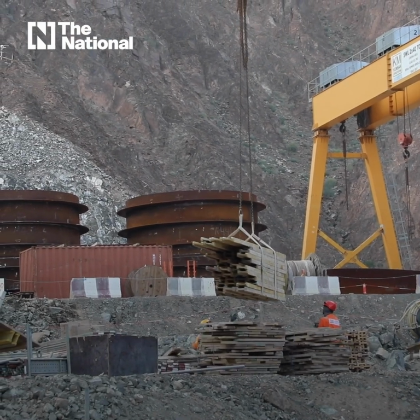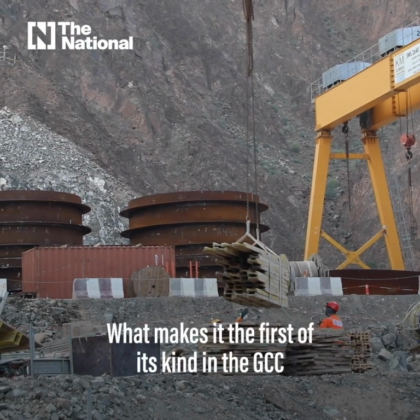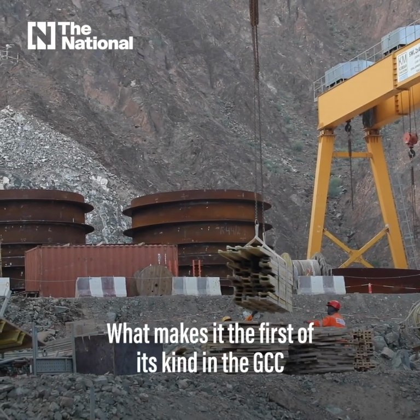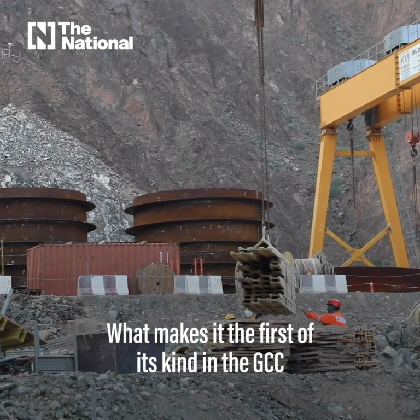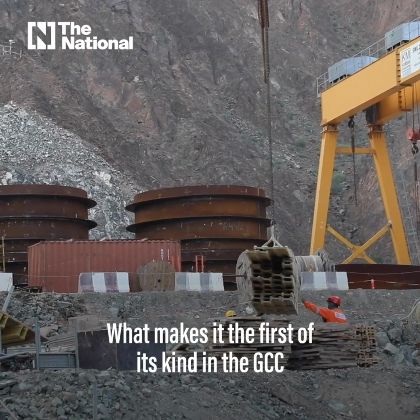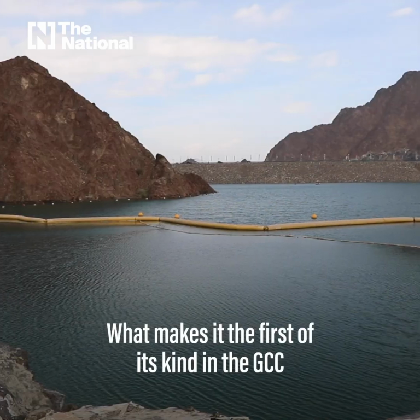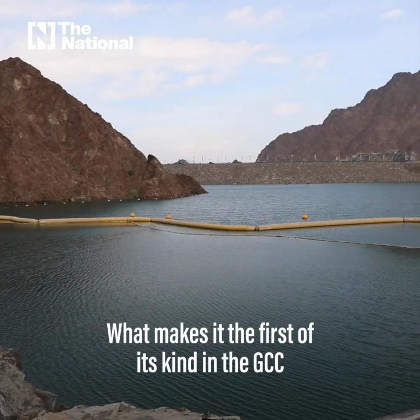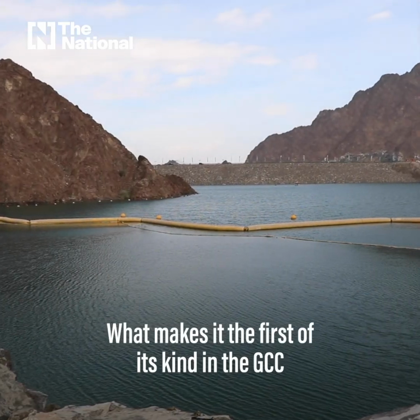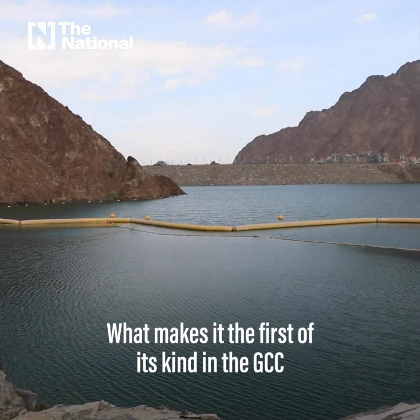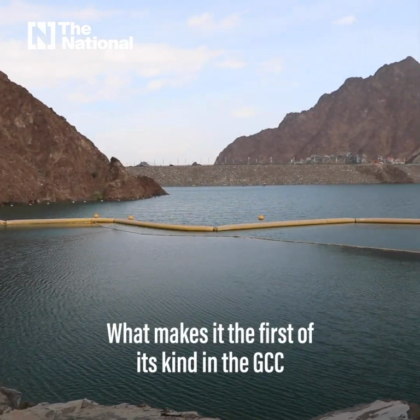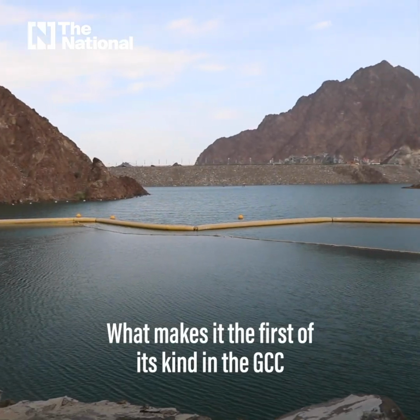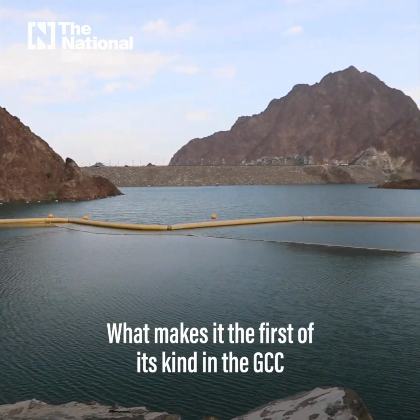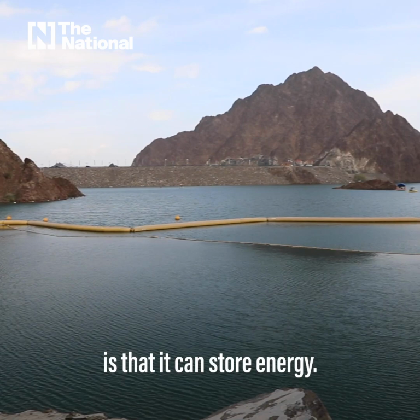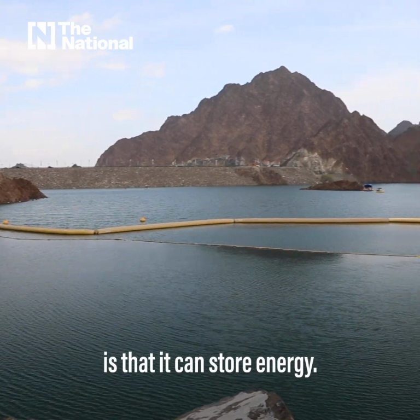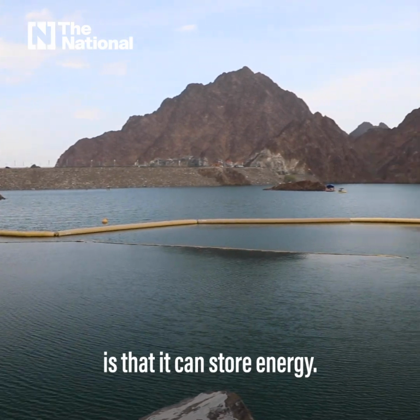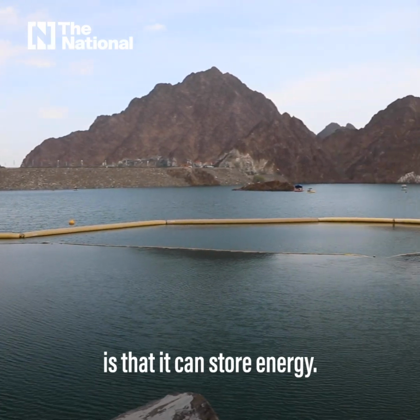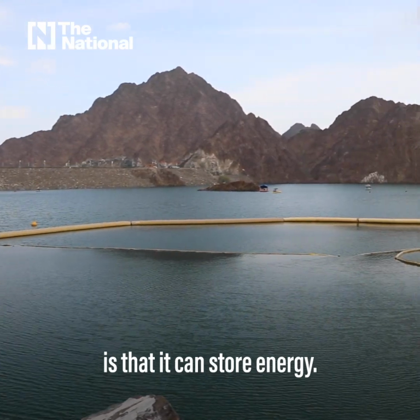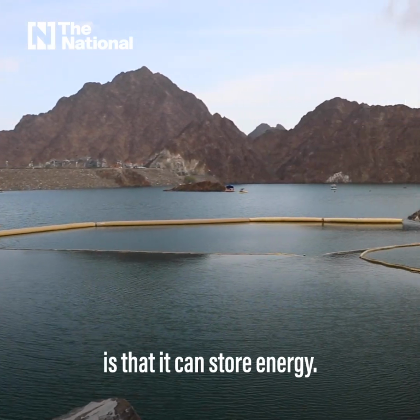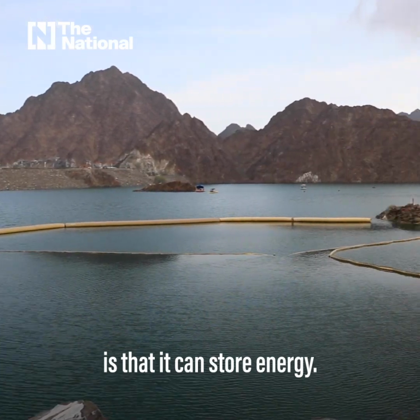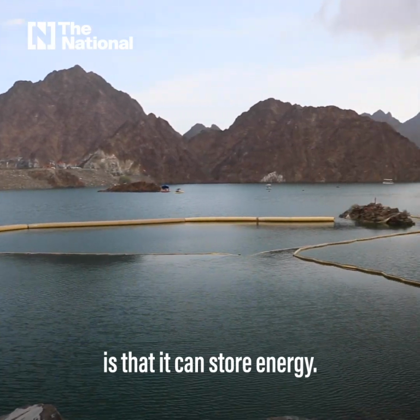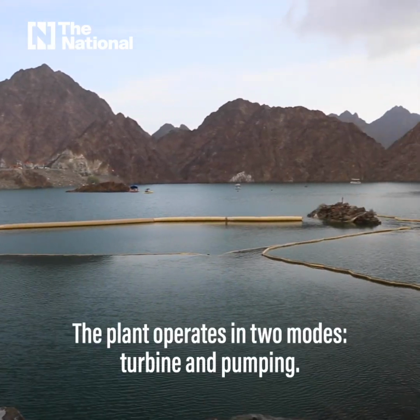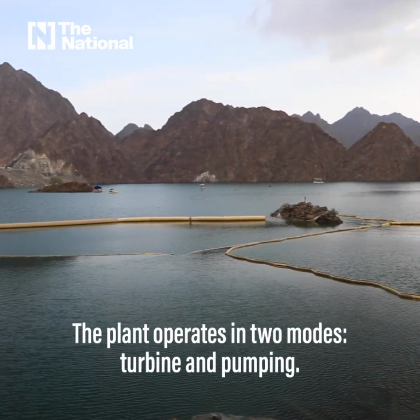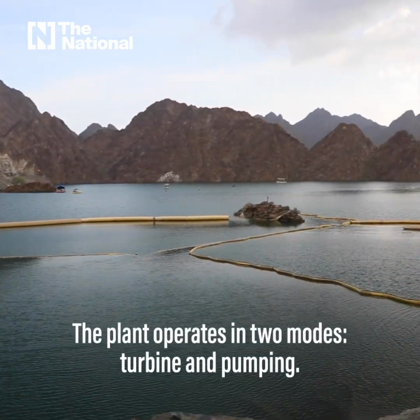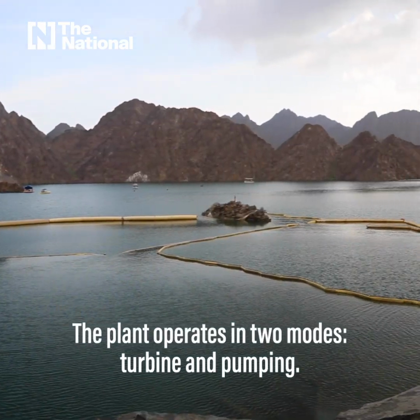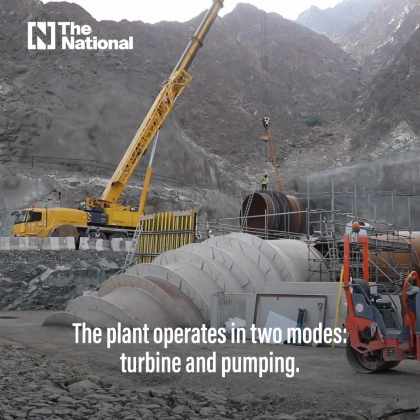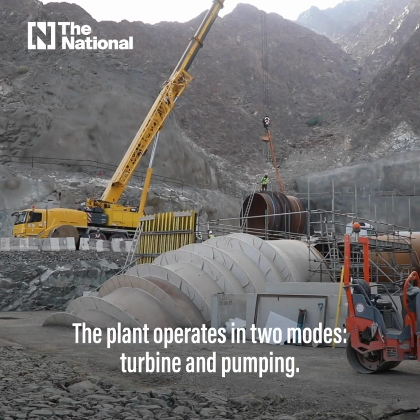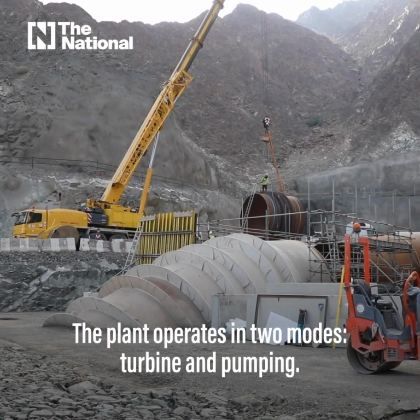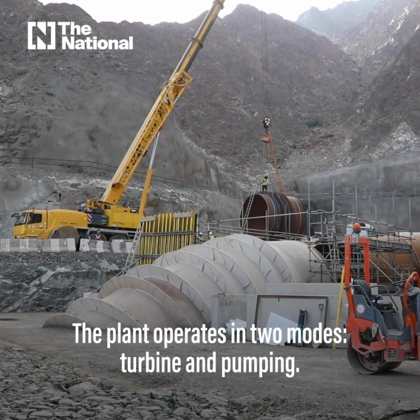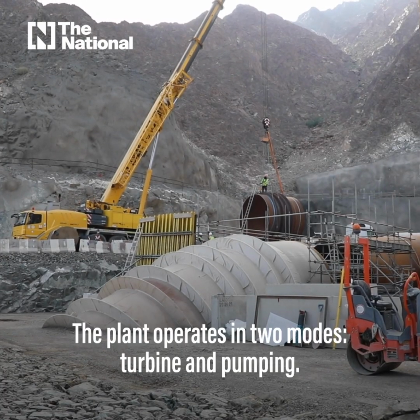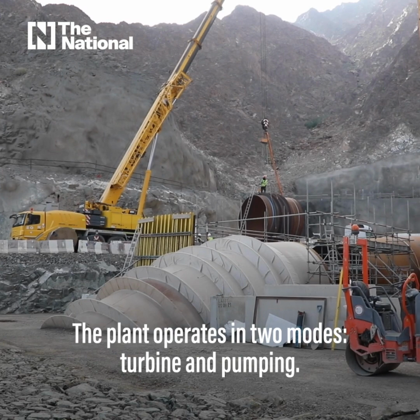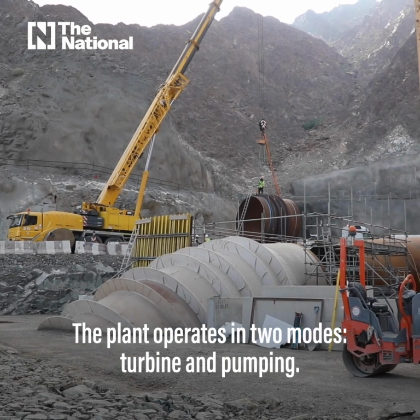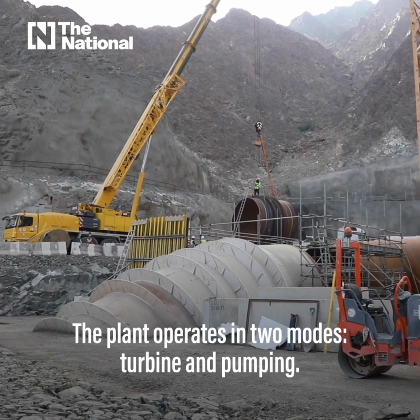What makes it the first of its kind in the GCC is that it can store energy. The plant operates in two modes: turbine and pumping.